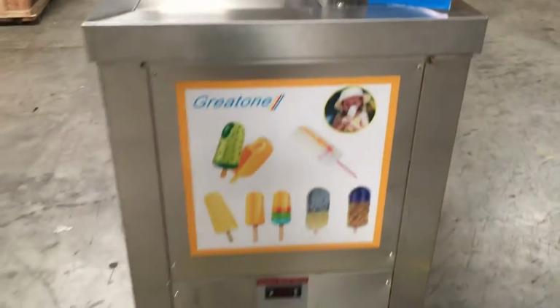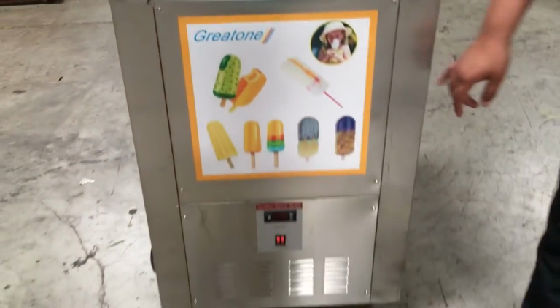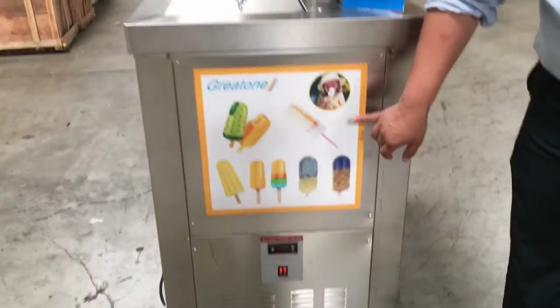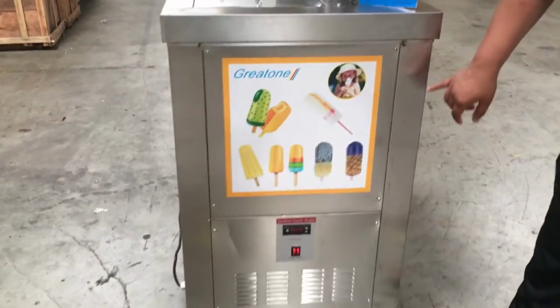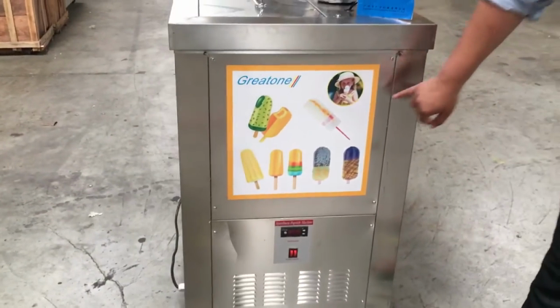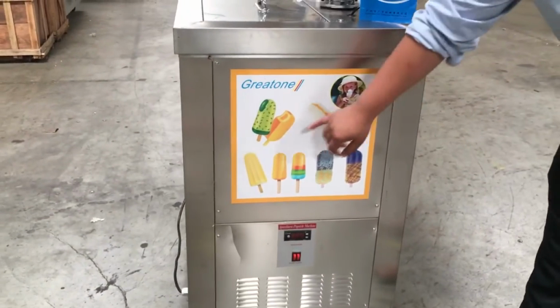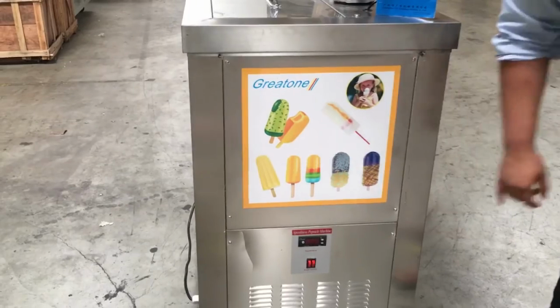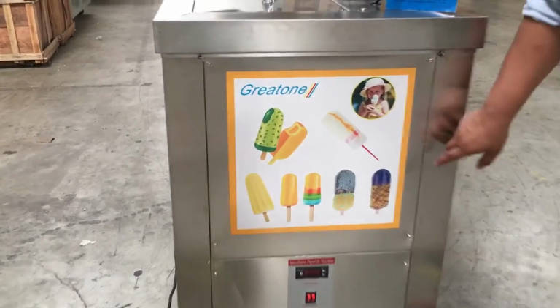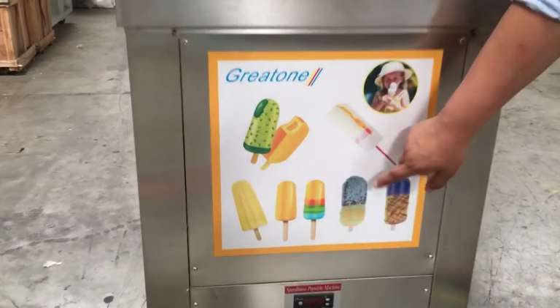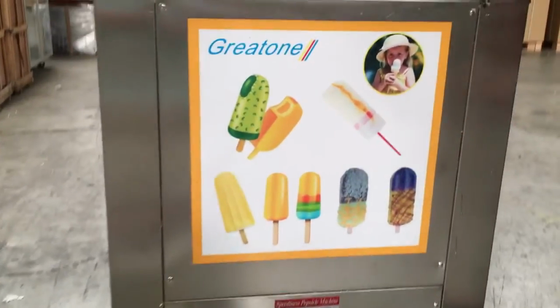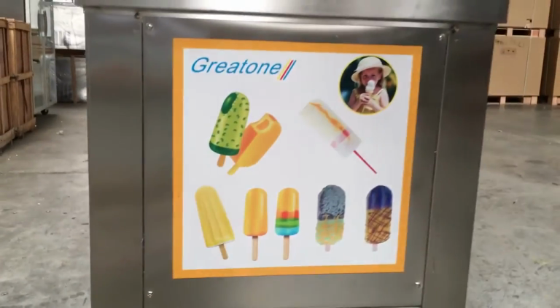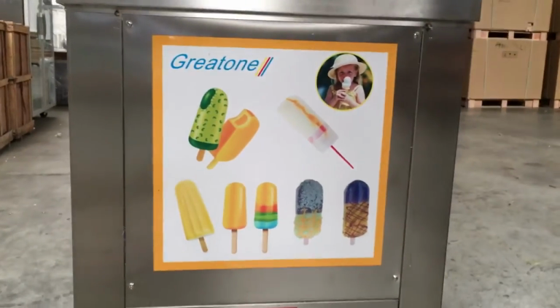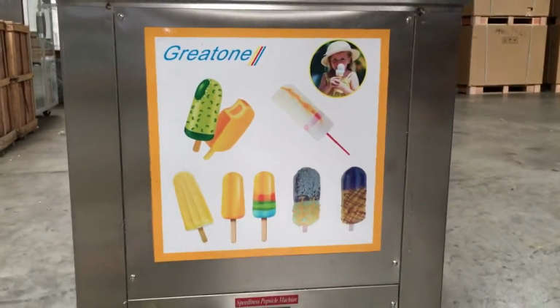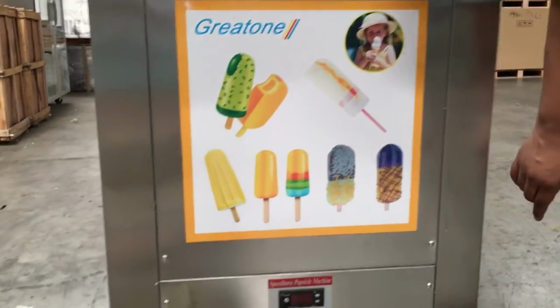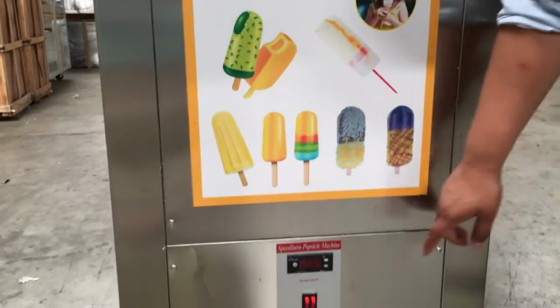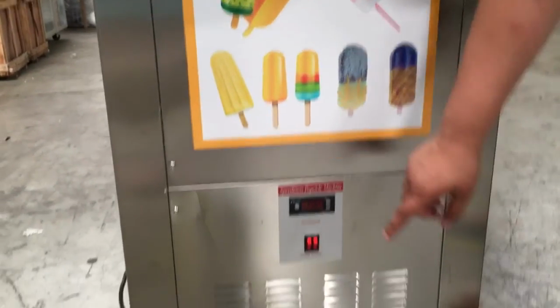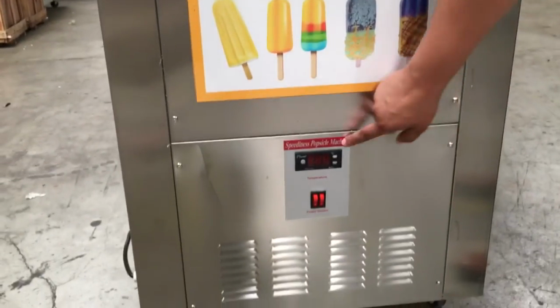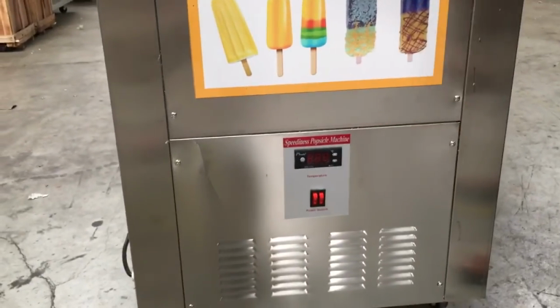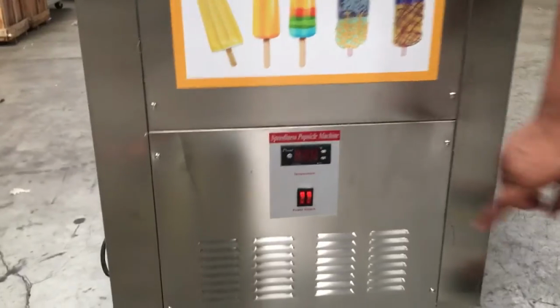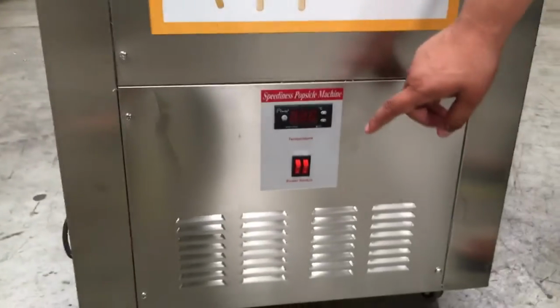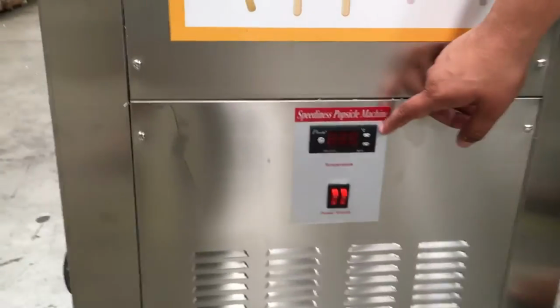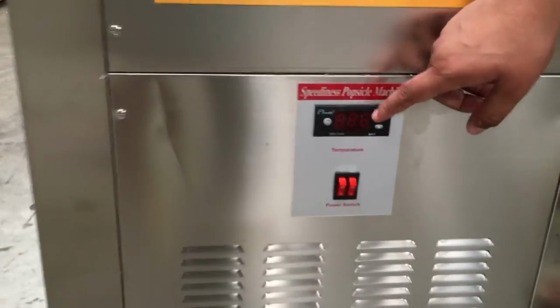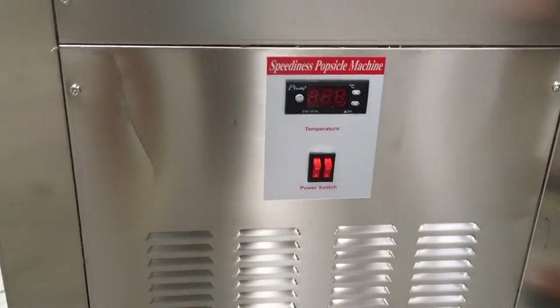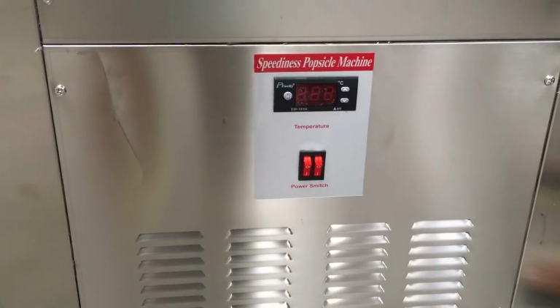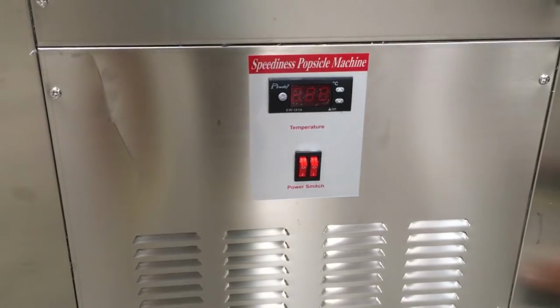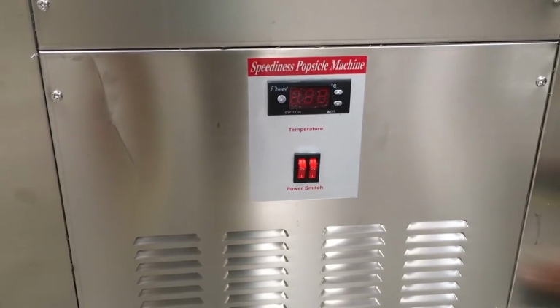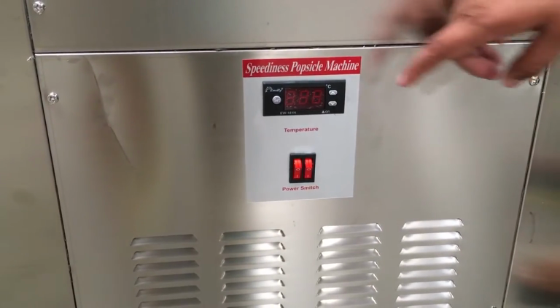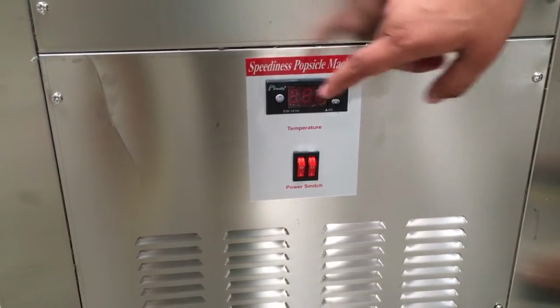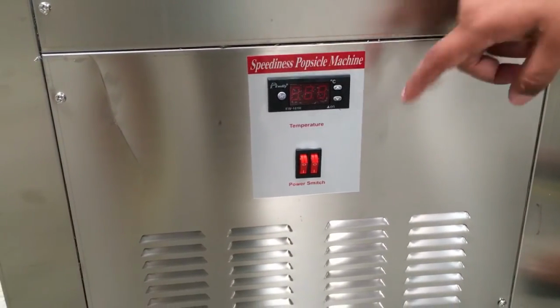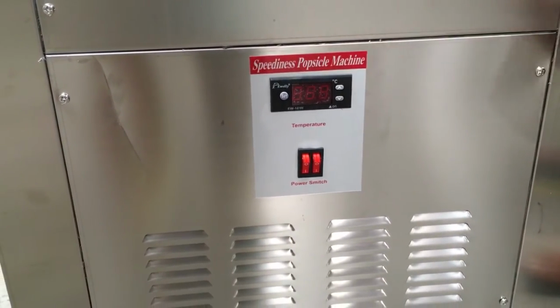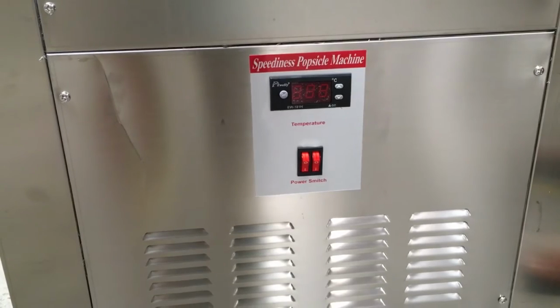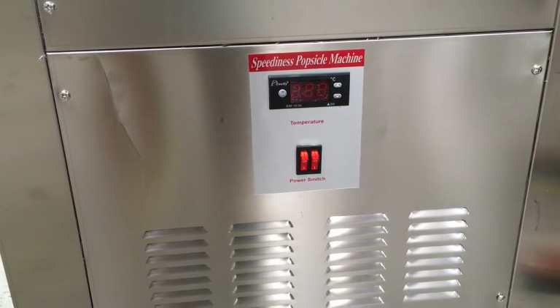If you can see here, this is a sample of the ice creams and popsicles it makes. It comes with a panel down here. This panel is for you to adjust your temperature, and it has the settings and all that on there.